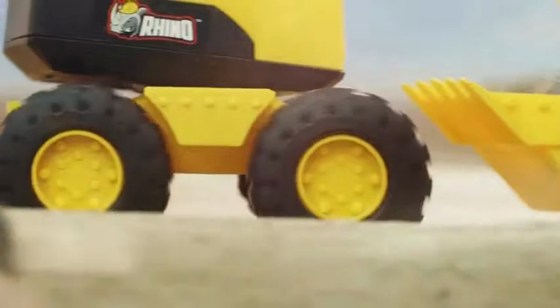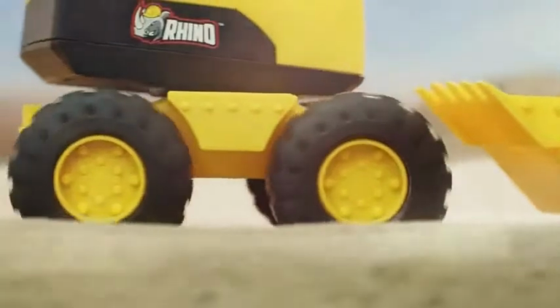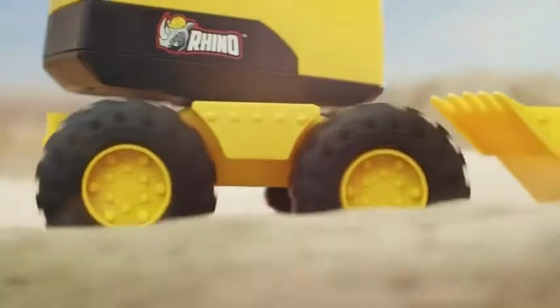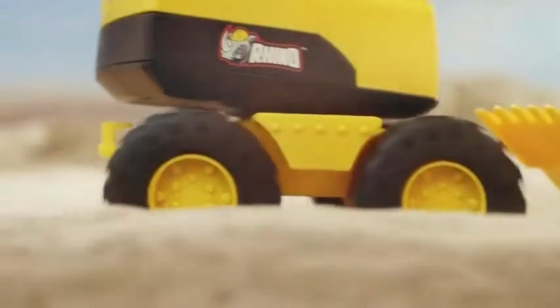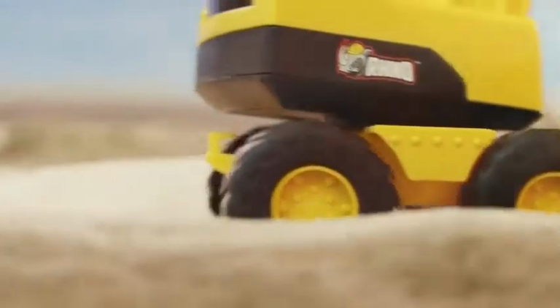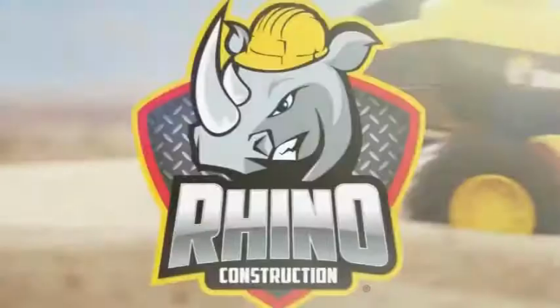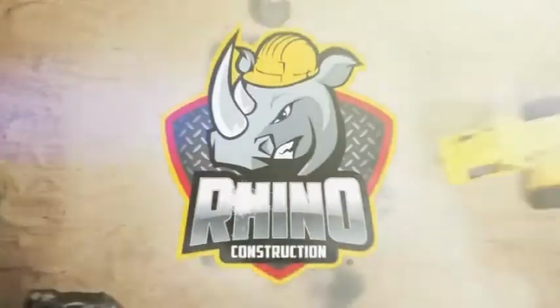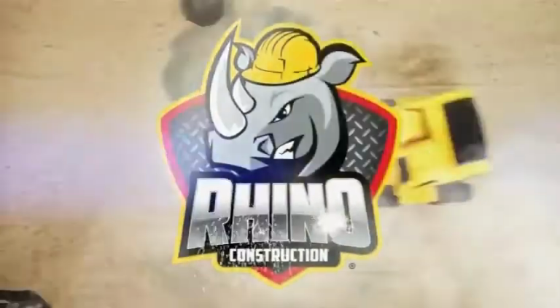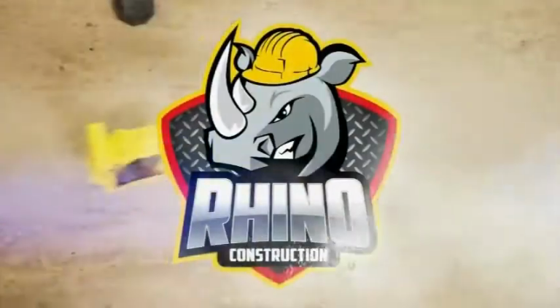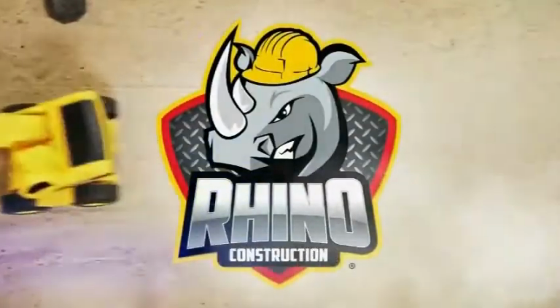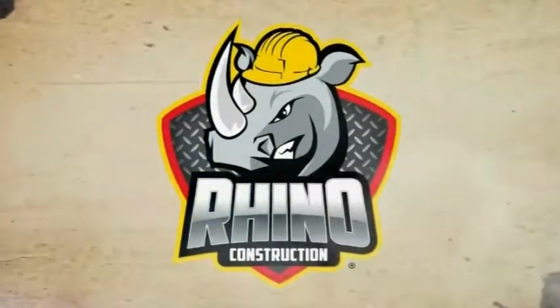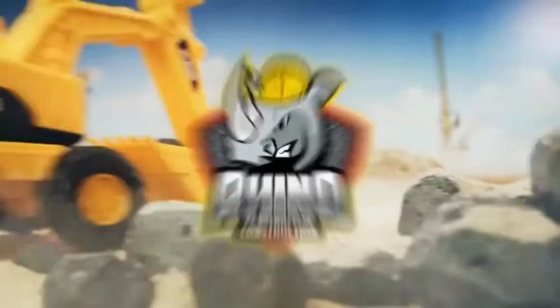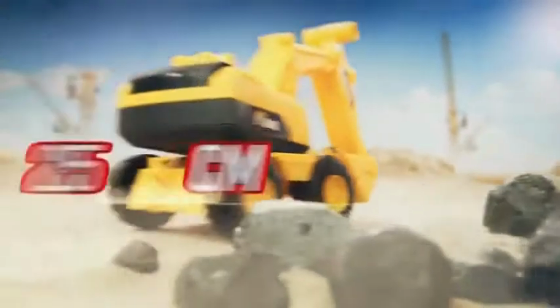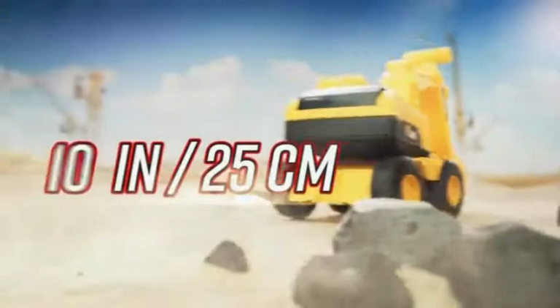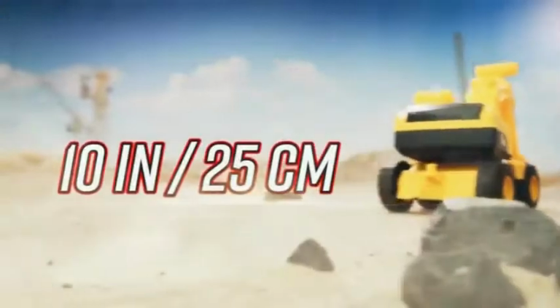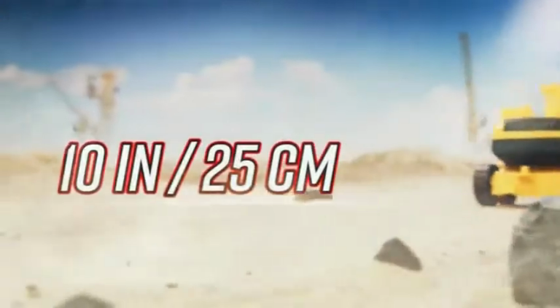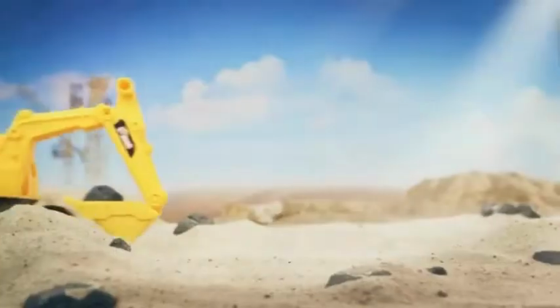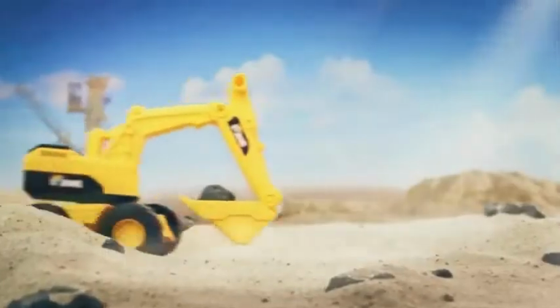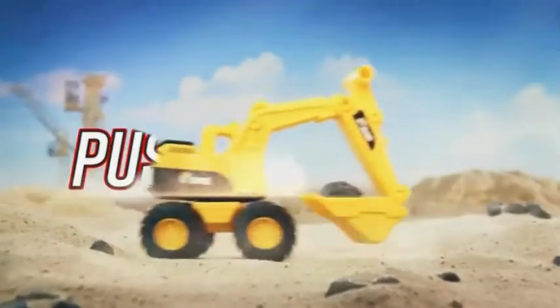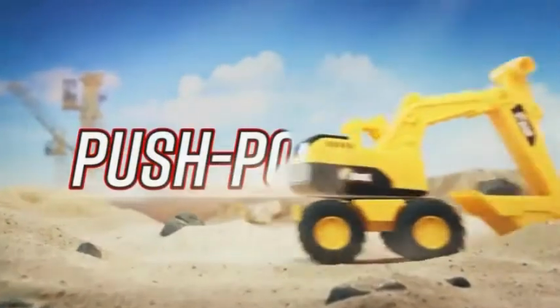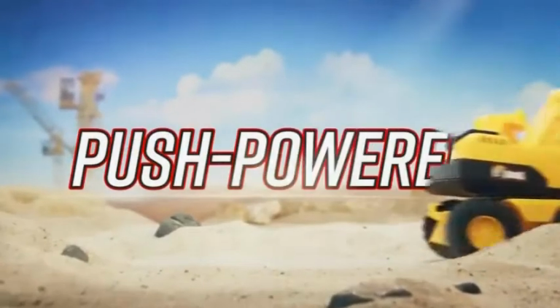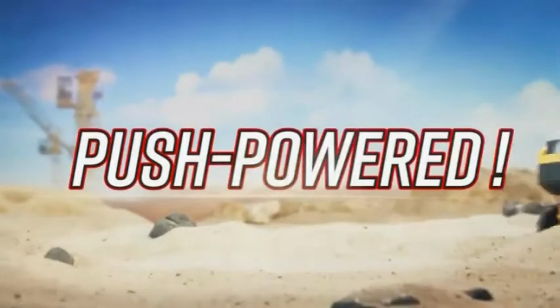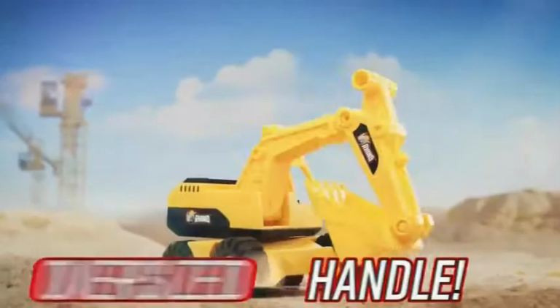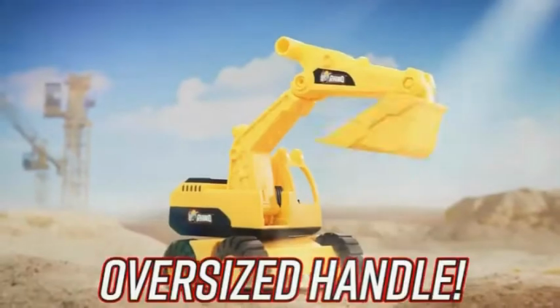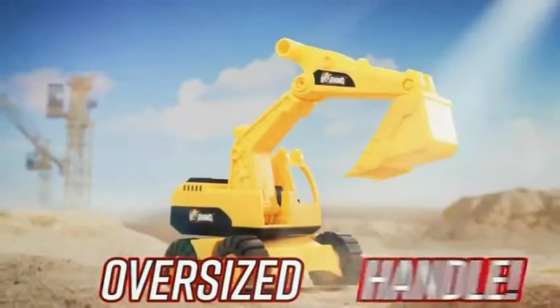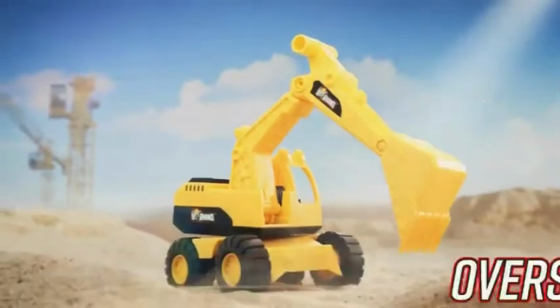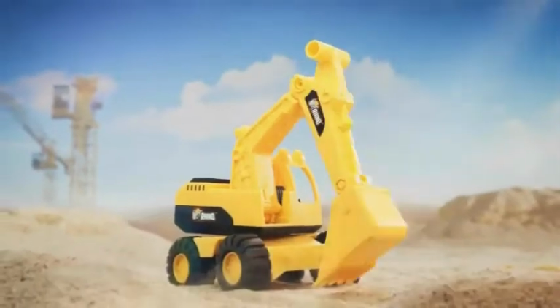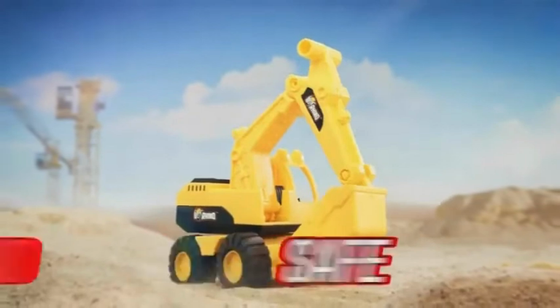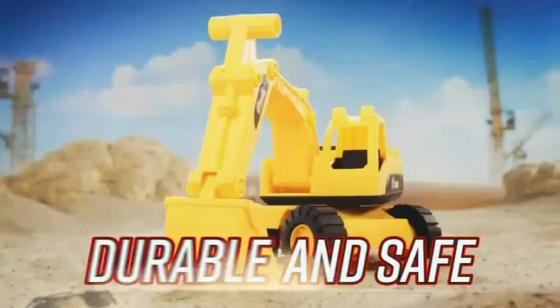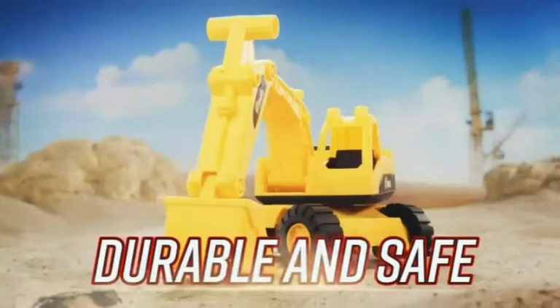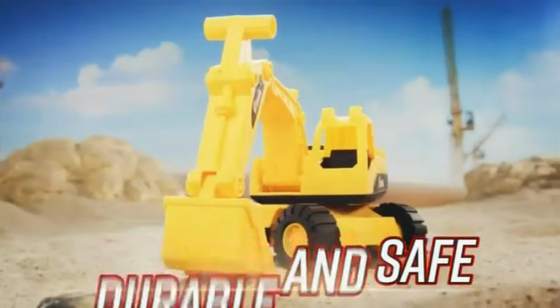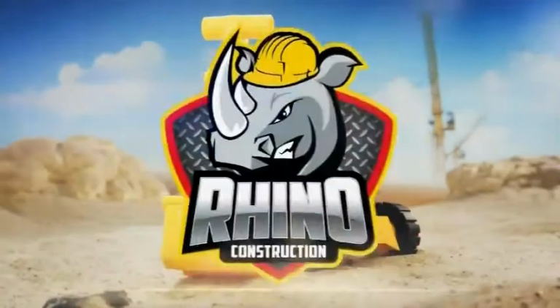Big, strong, and tough. Excavator. Built to dig massive holes. Put it to the test. Perfect for indoor and outdoor play. This Rhino Tough truck was made to tackle the toughest job.